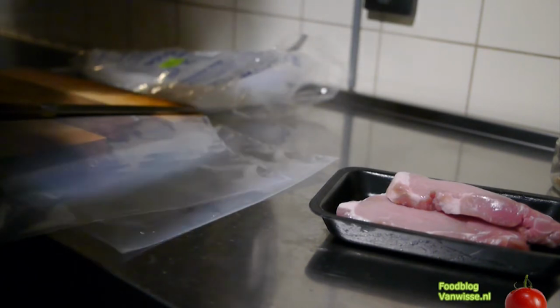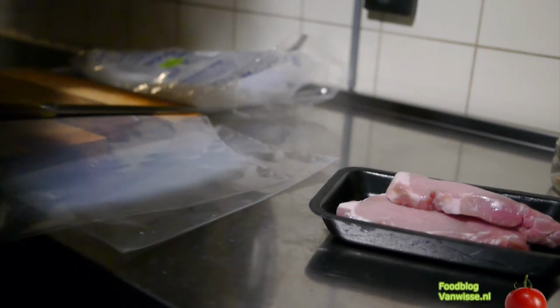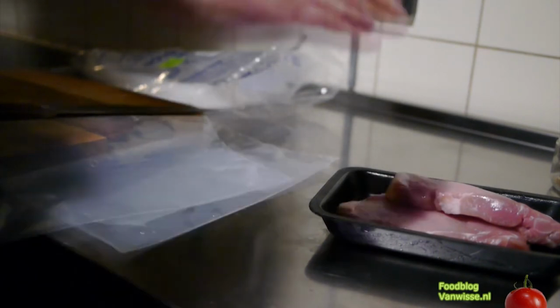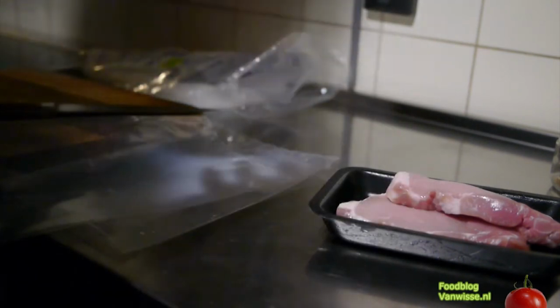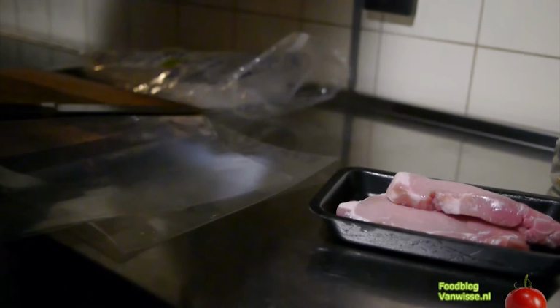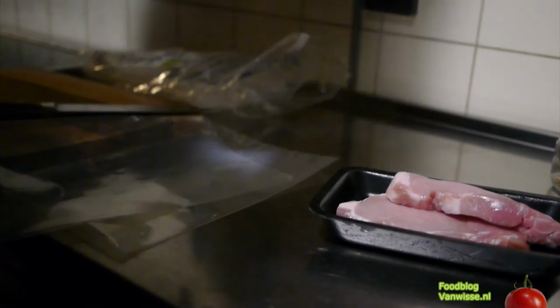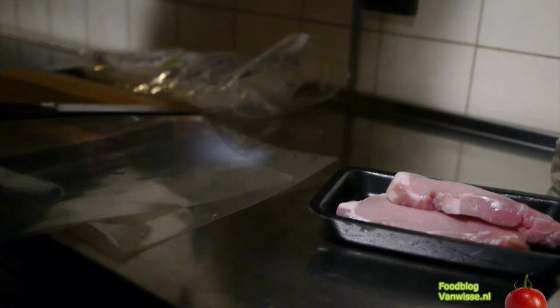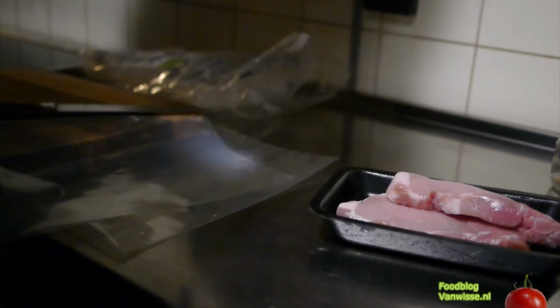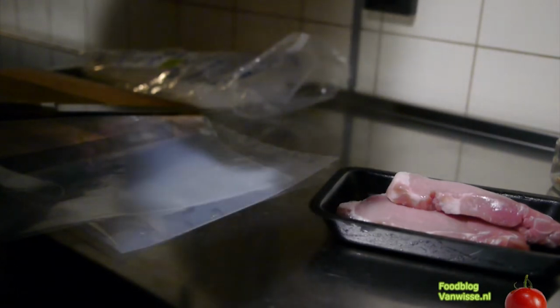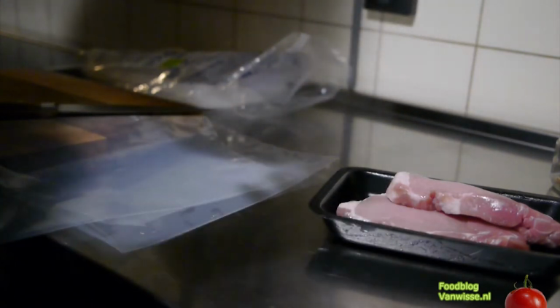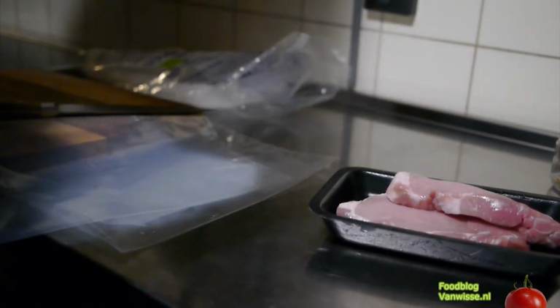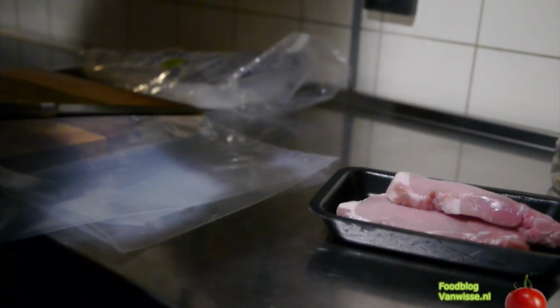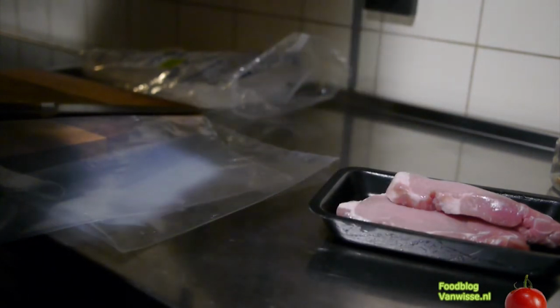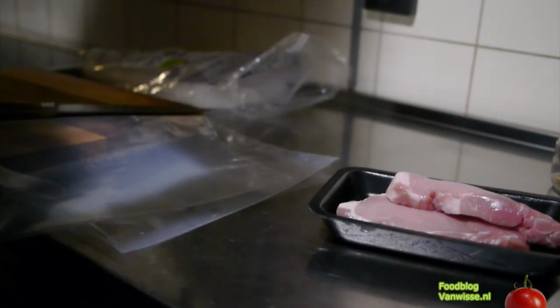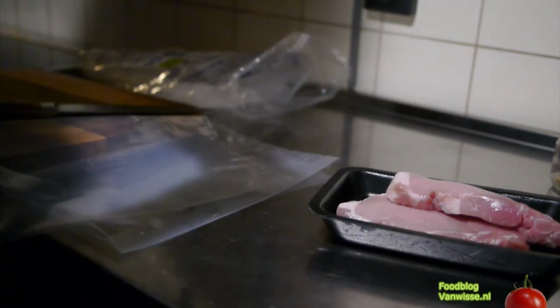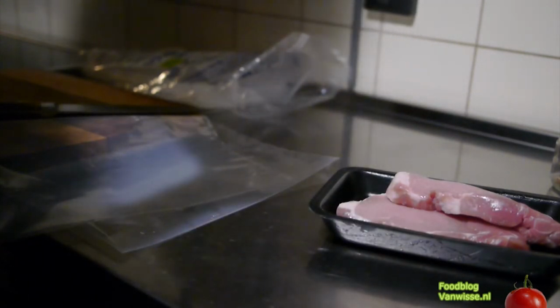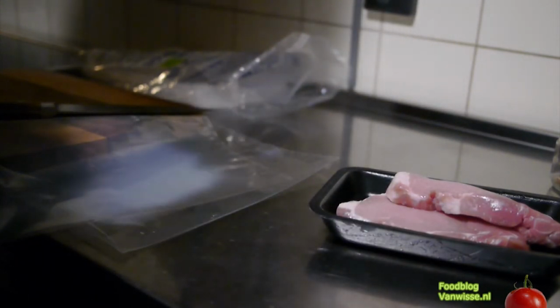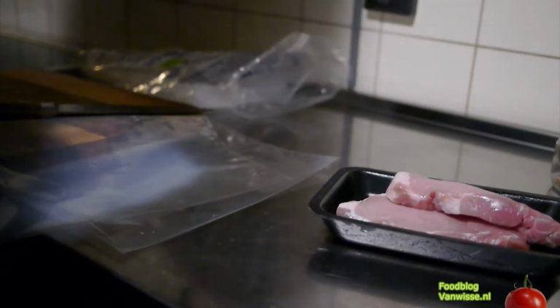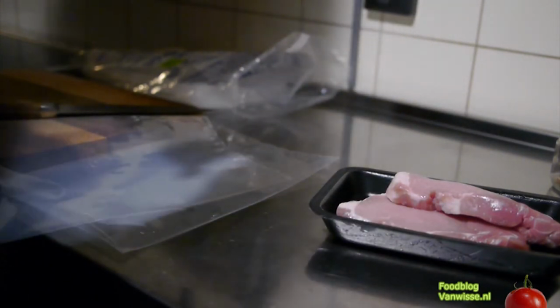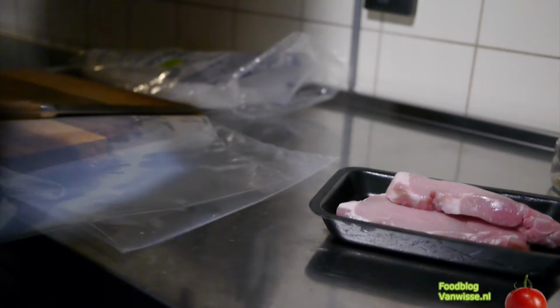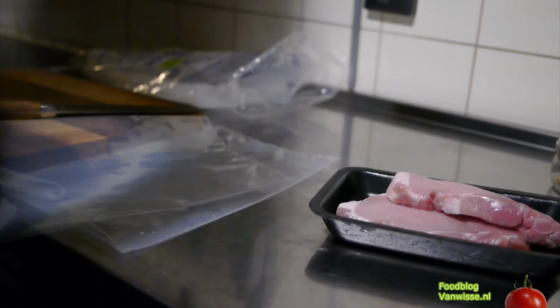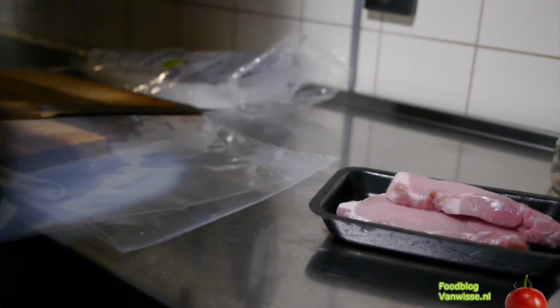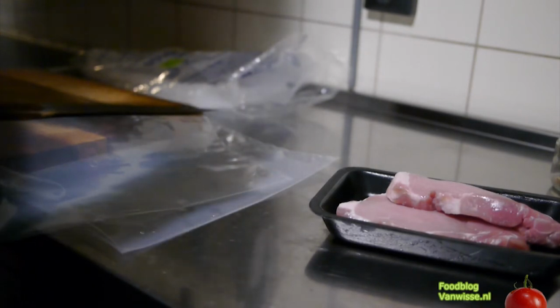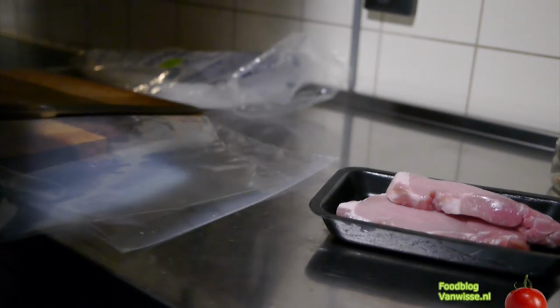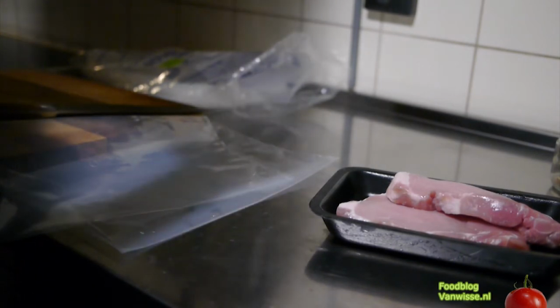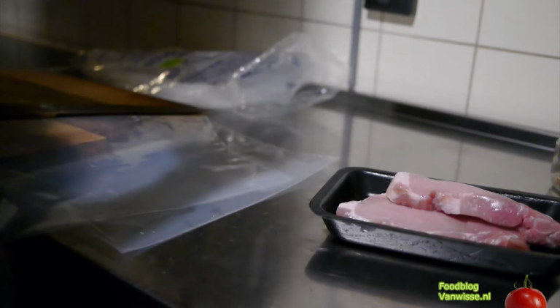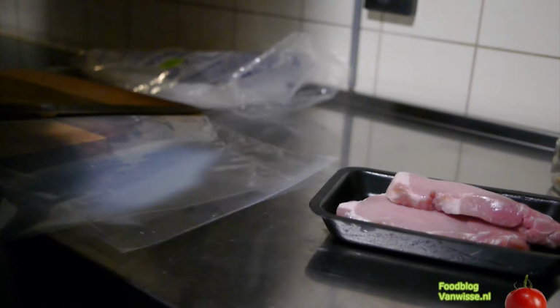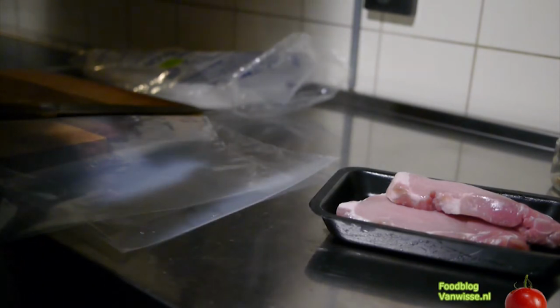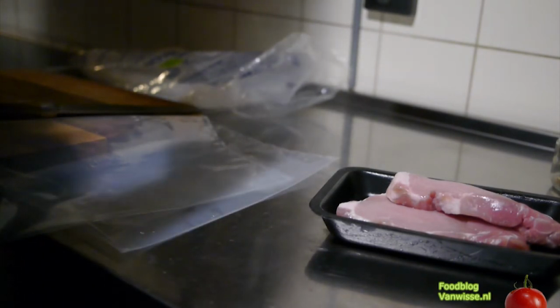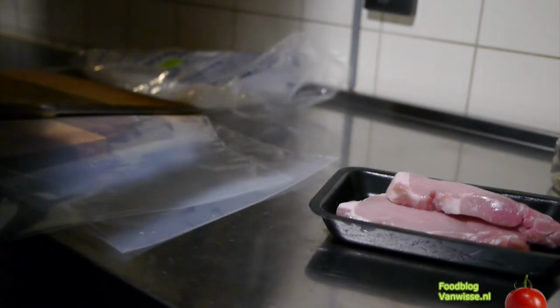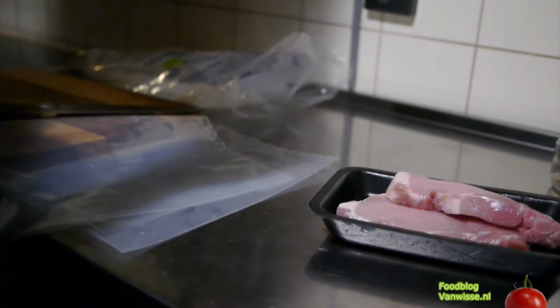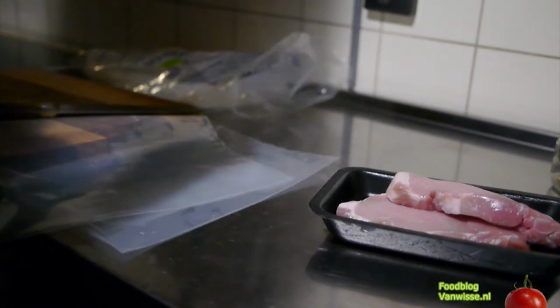We will put them in the oven on a low temperature together with some butter and thyme for several hours.